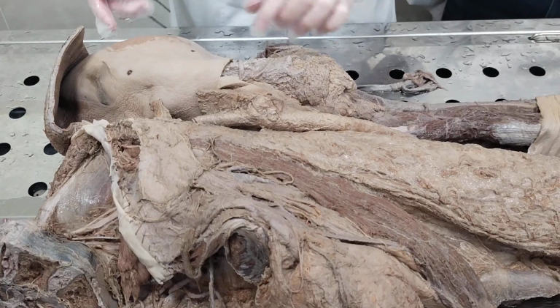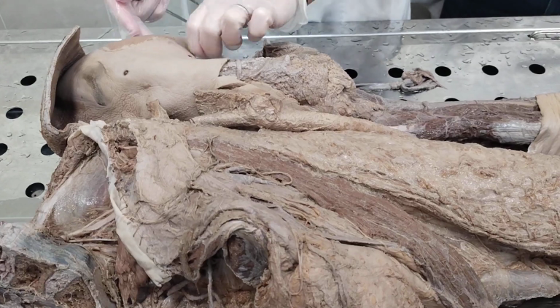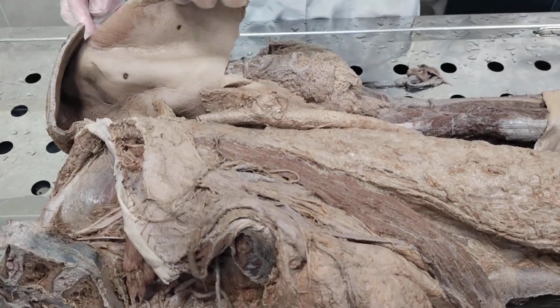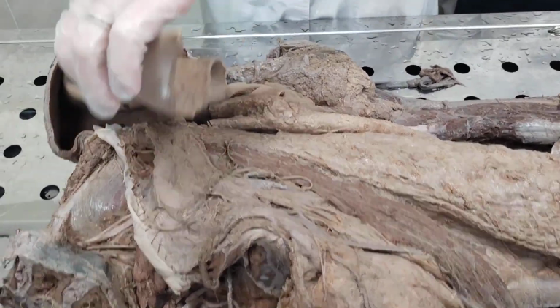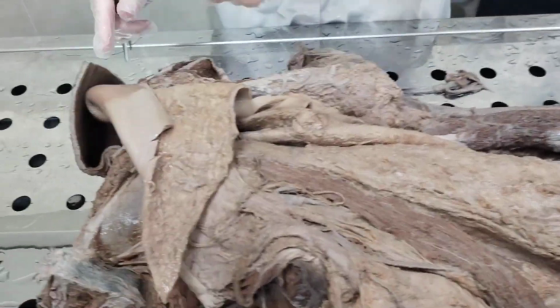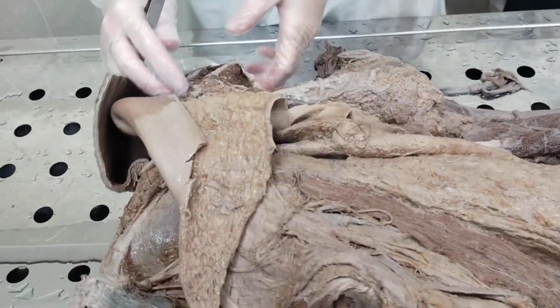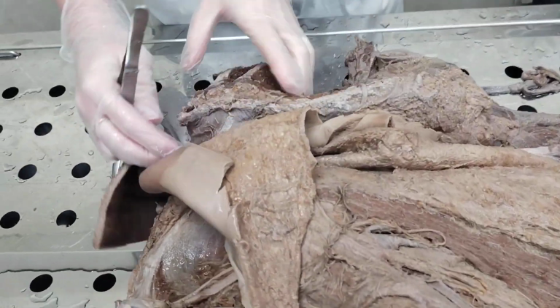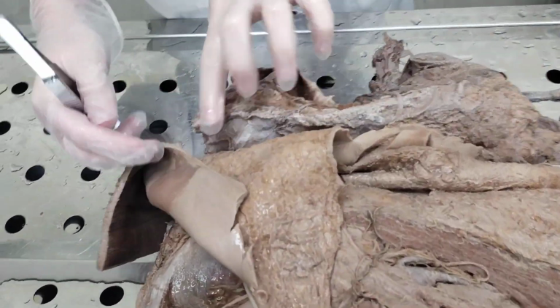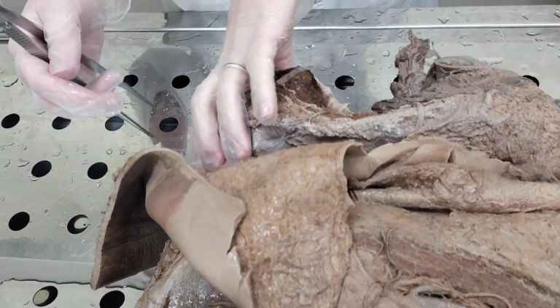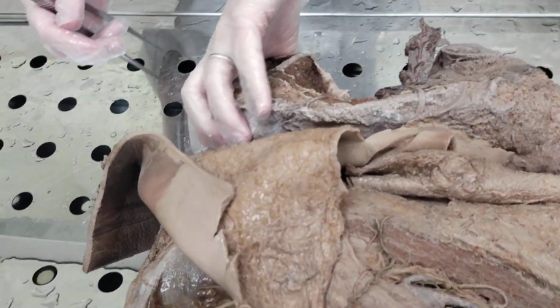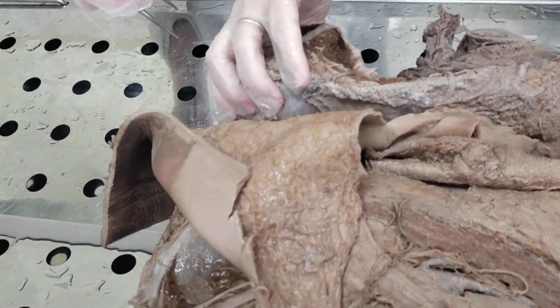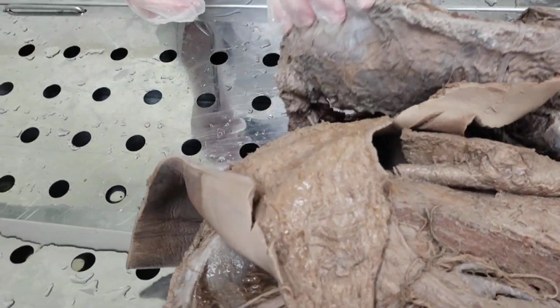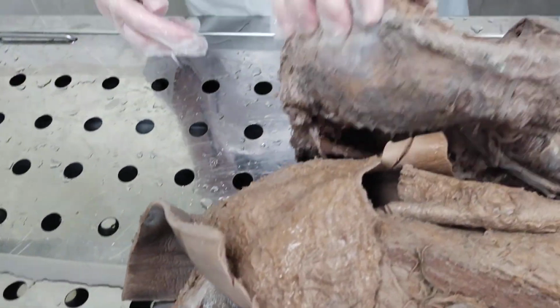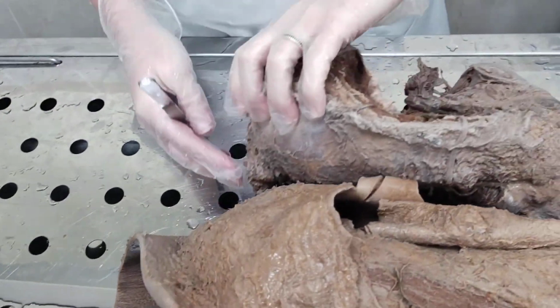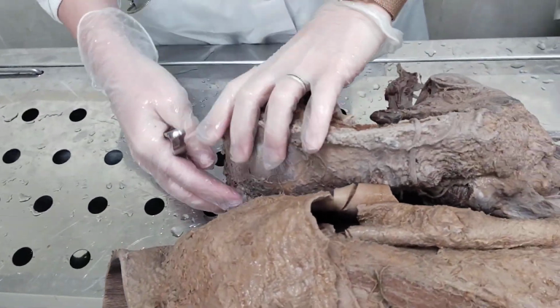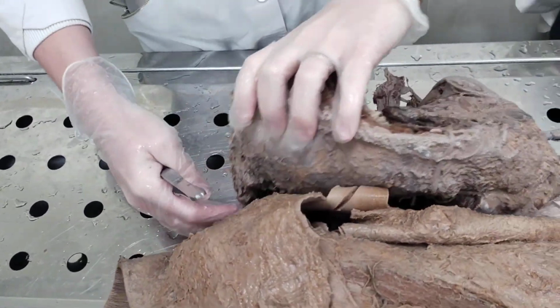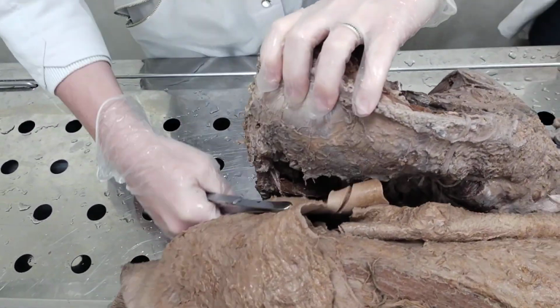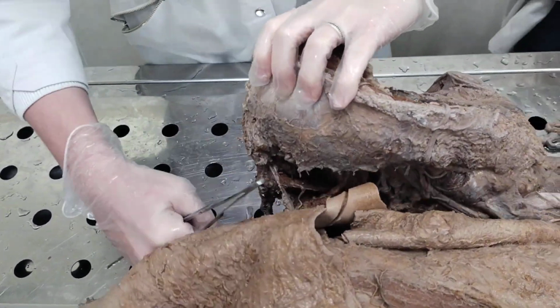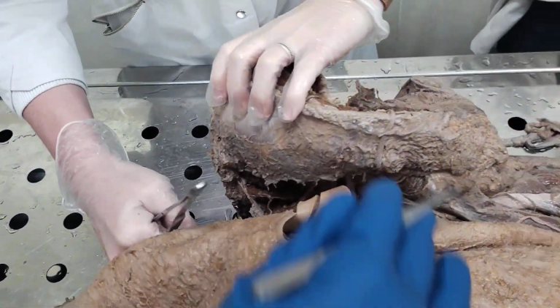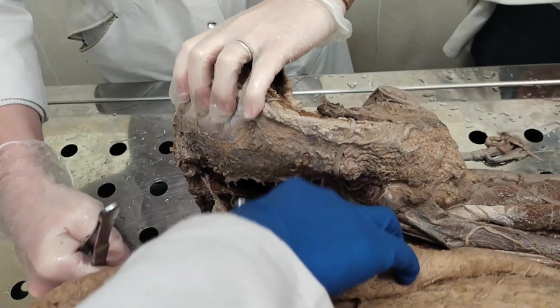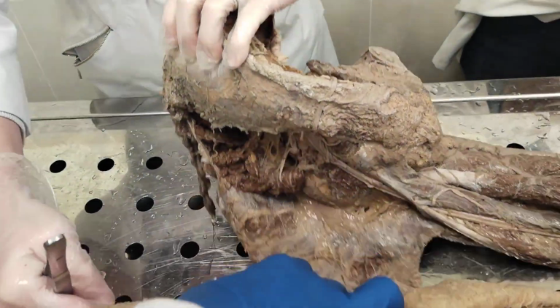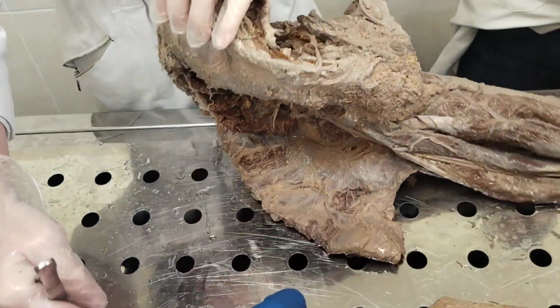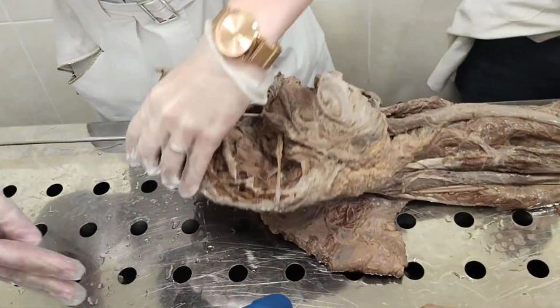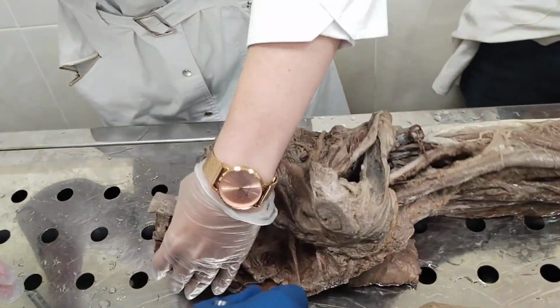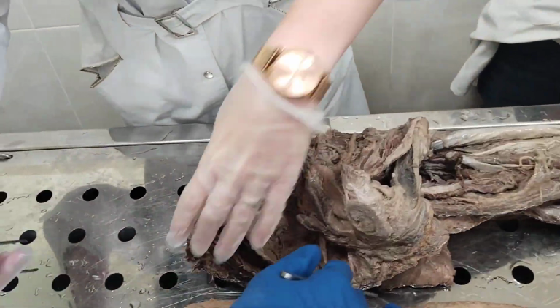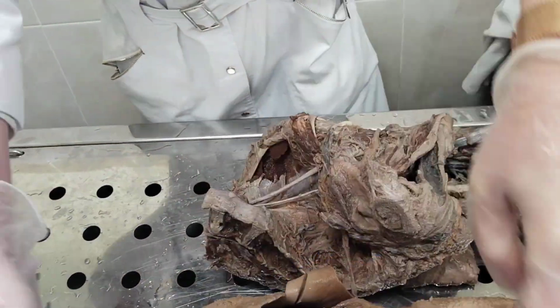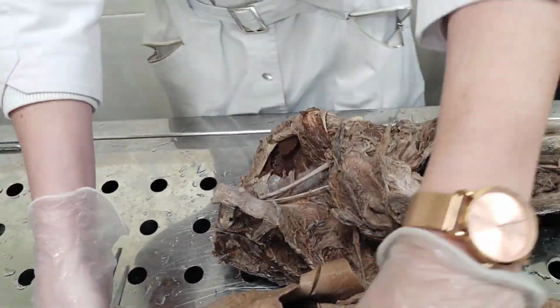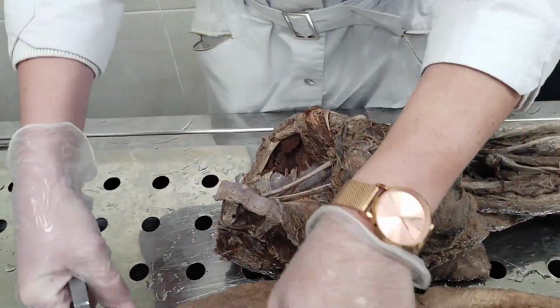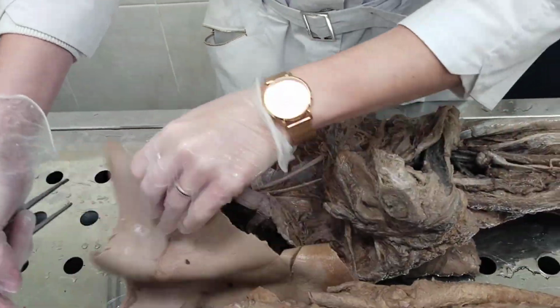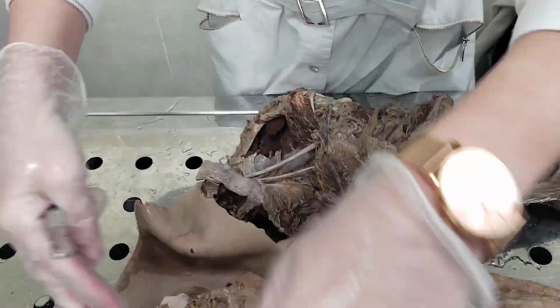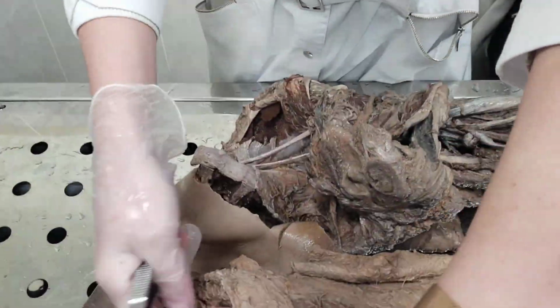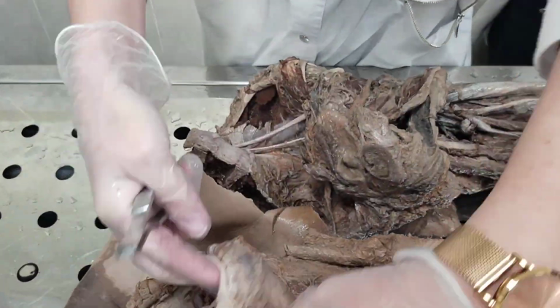Peripheral nervous system includes lumboplexus, sacral plexus, and posterior branches of spinal nerves. So first, lumboplexus.